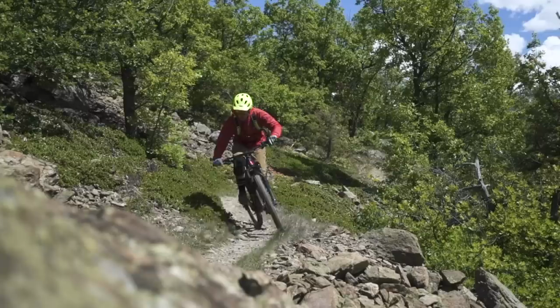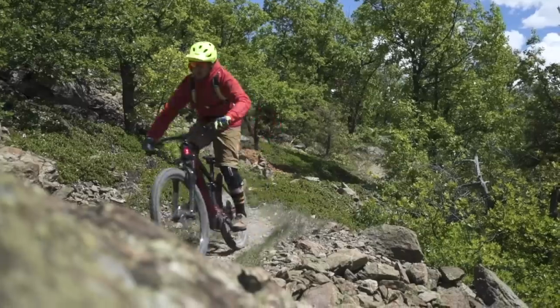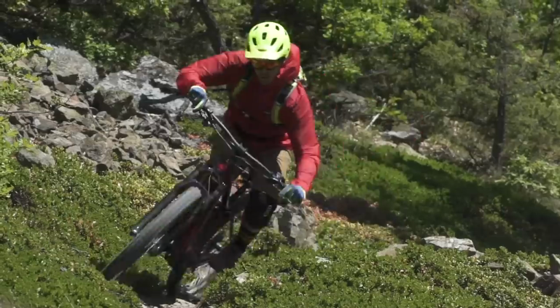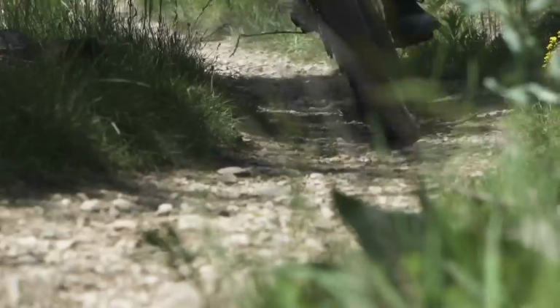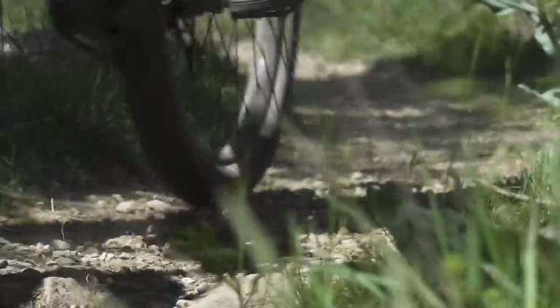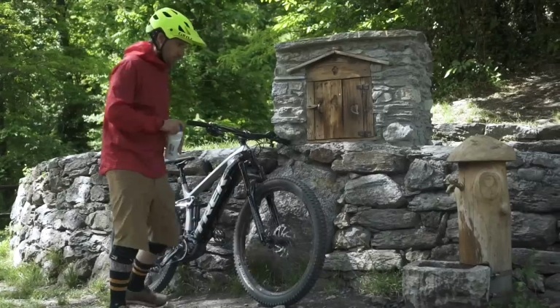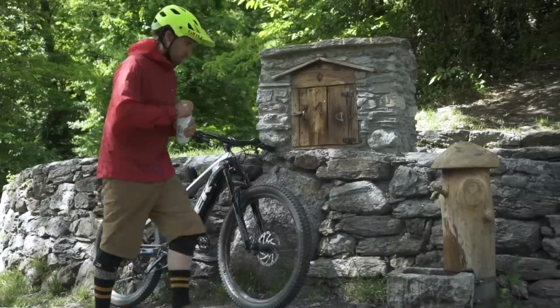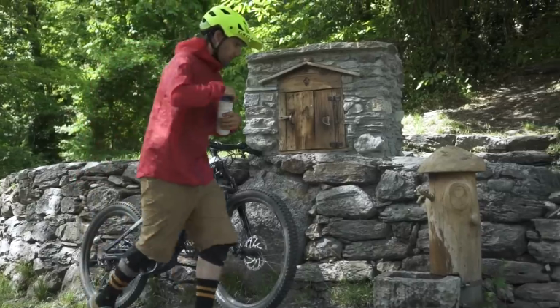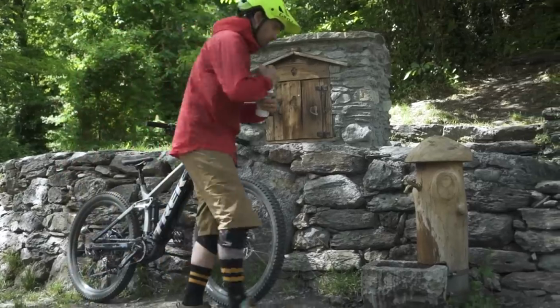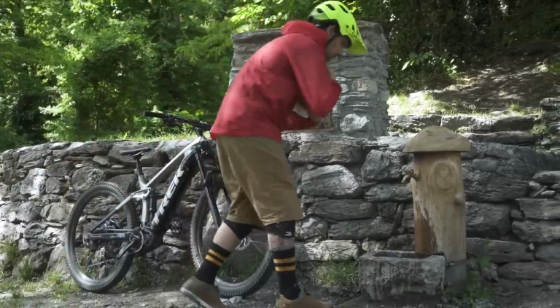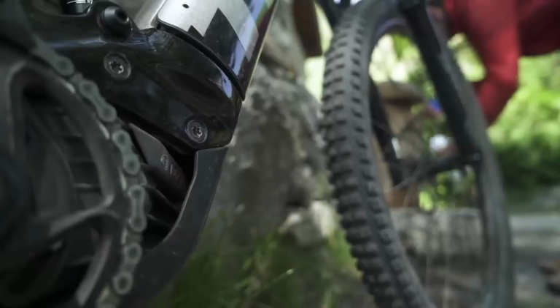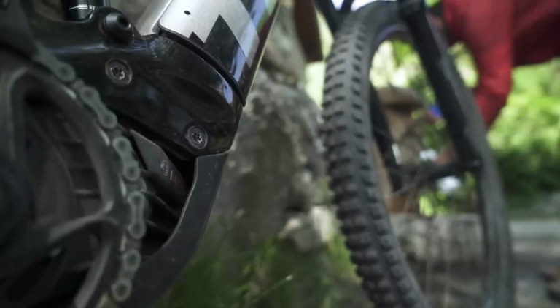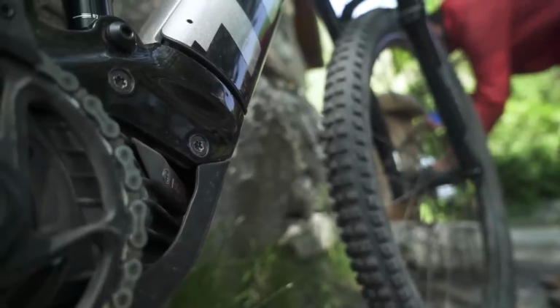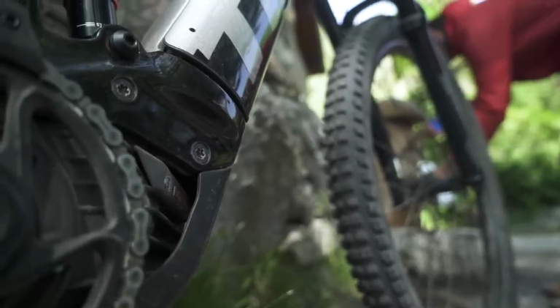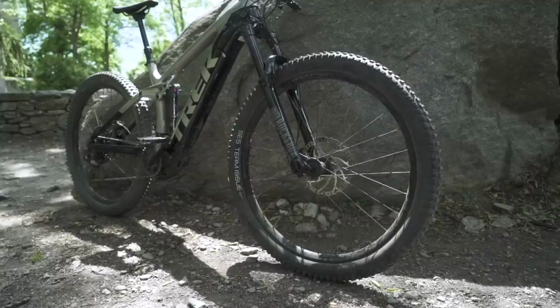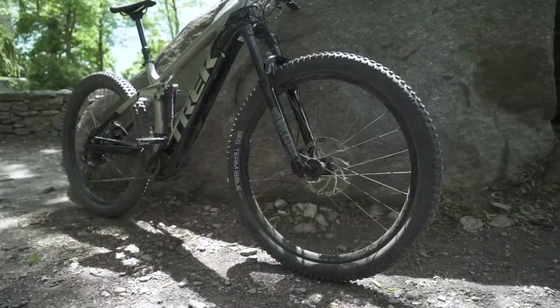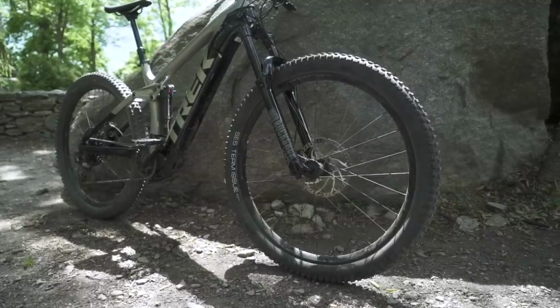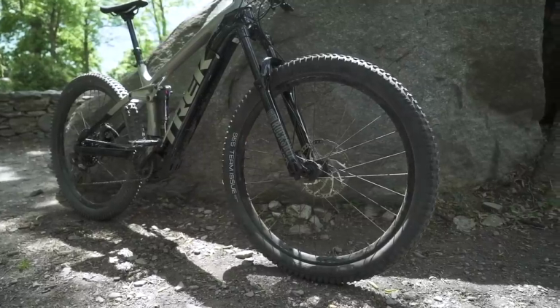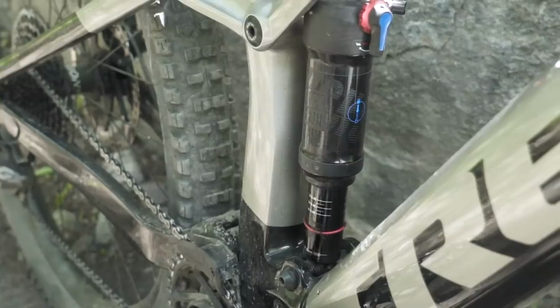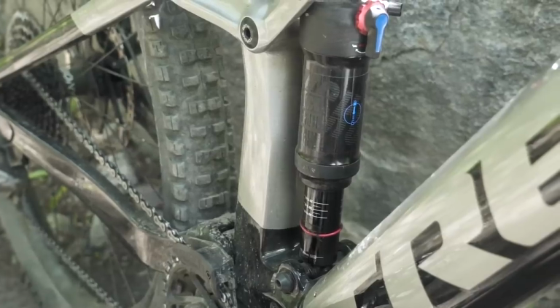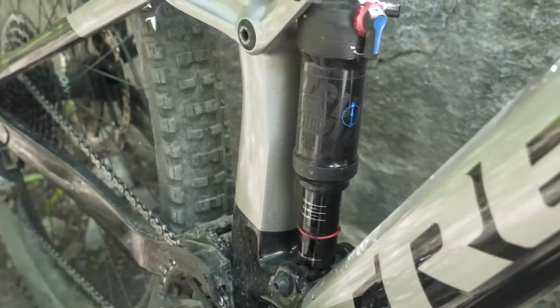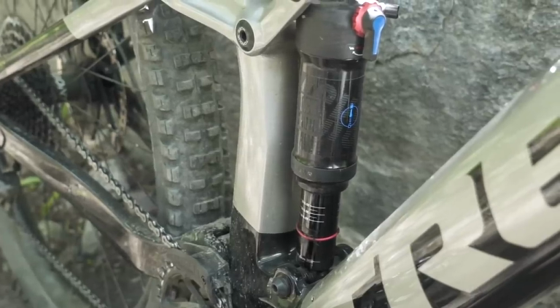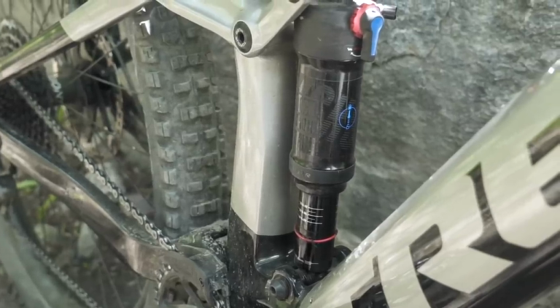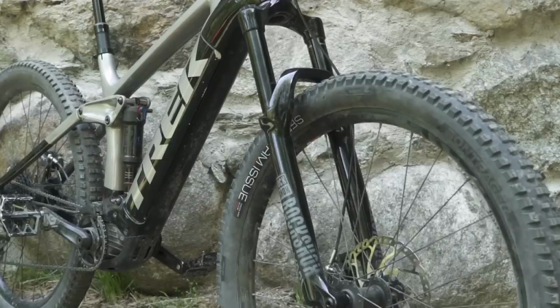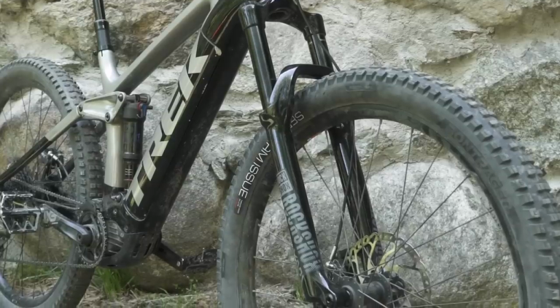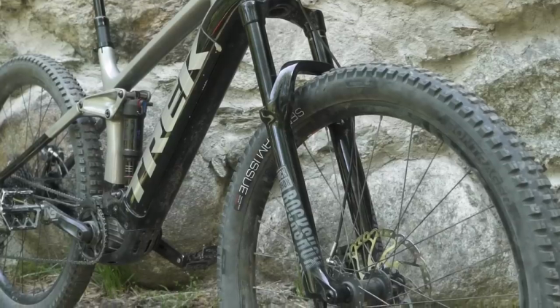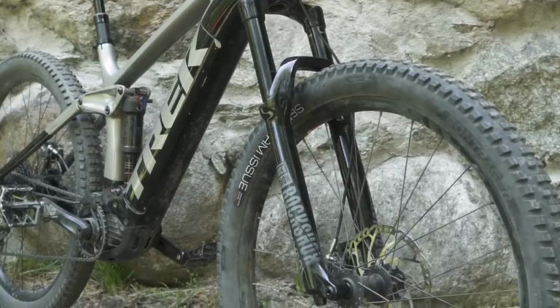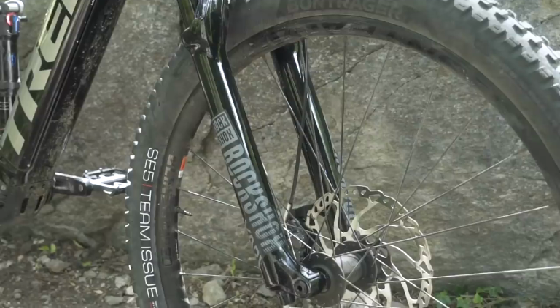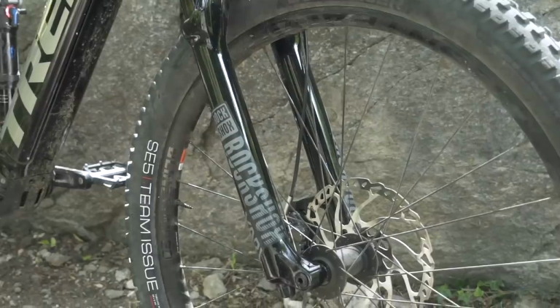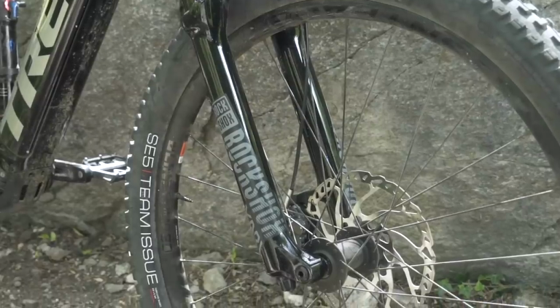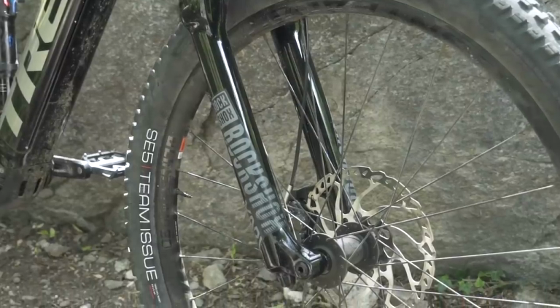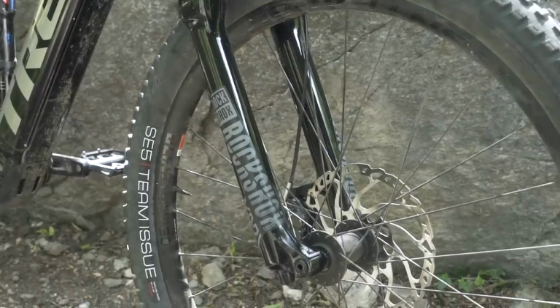More power means harder riding, so Rail has parts optimized for EMTB use. Each model features 150 millimeters of rear suspension travel and a 160 millimeter fork with beefier legs that won't flex.